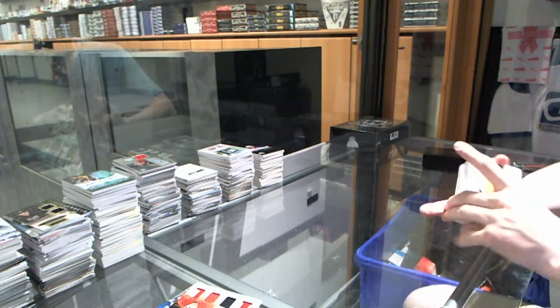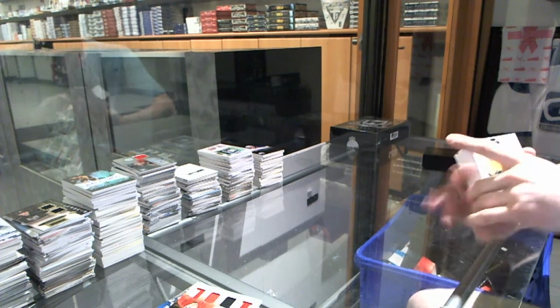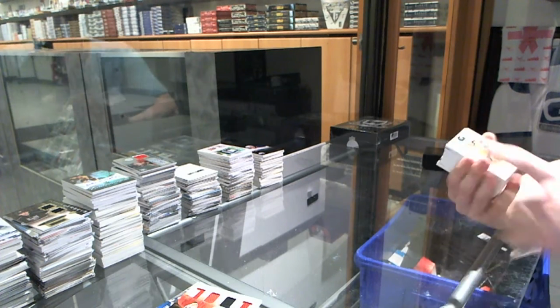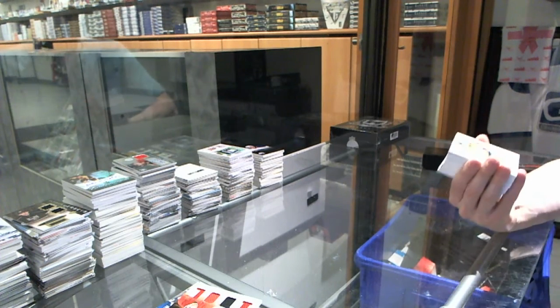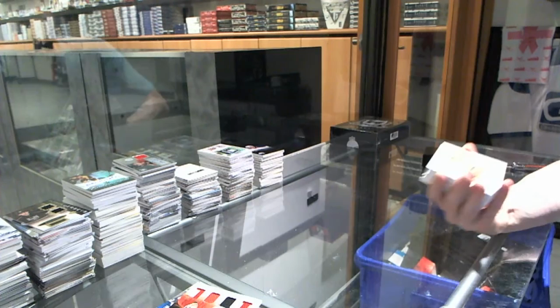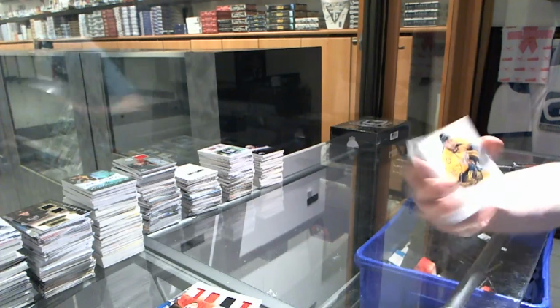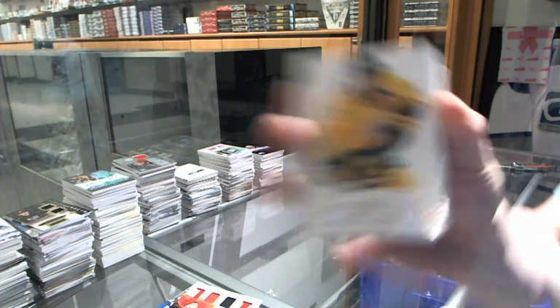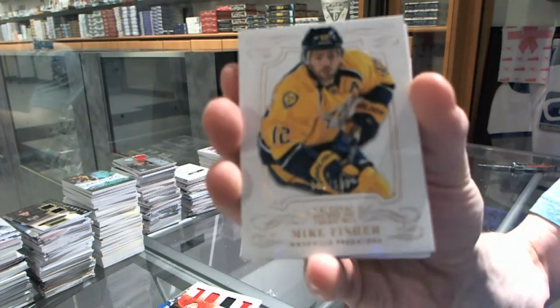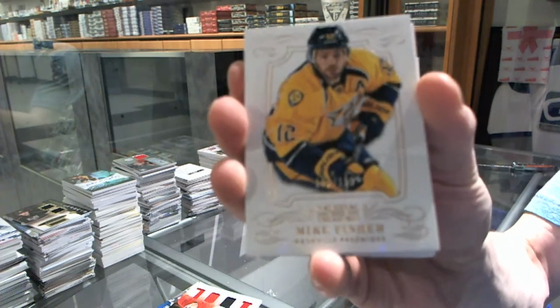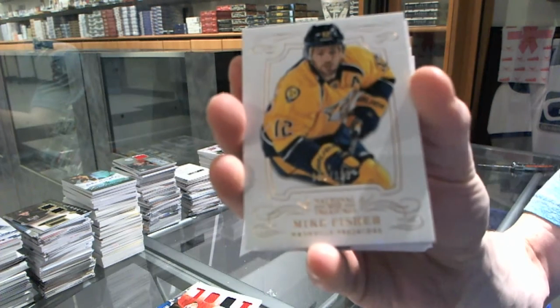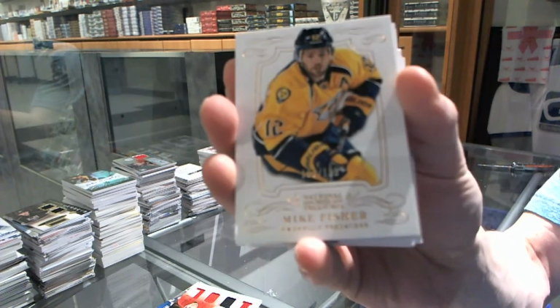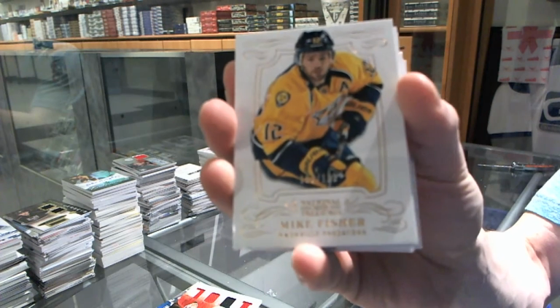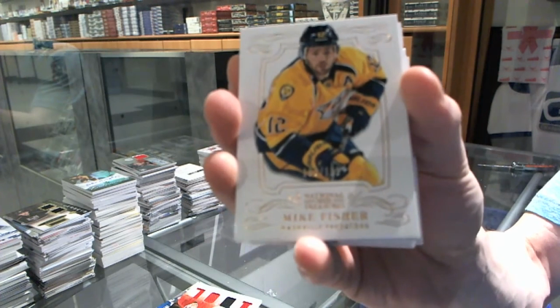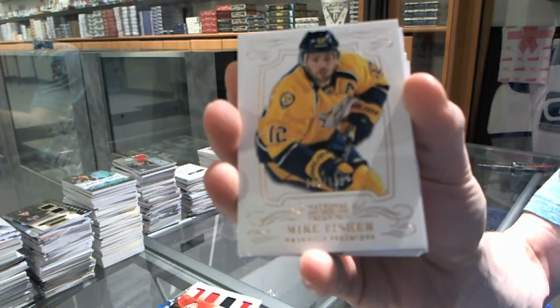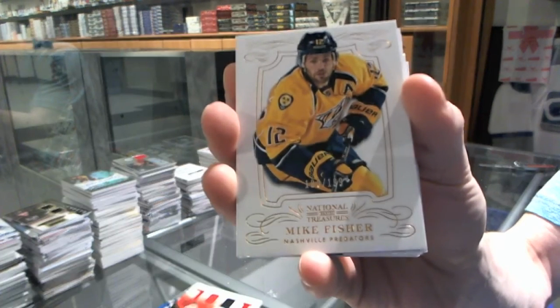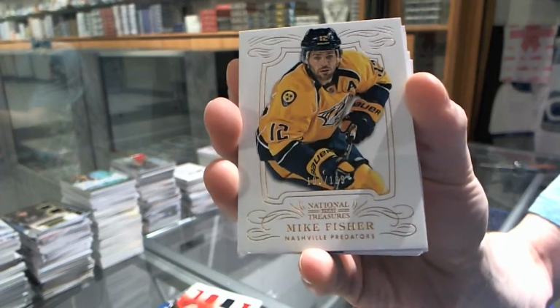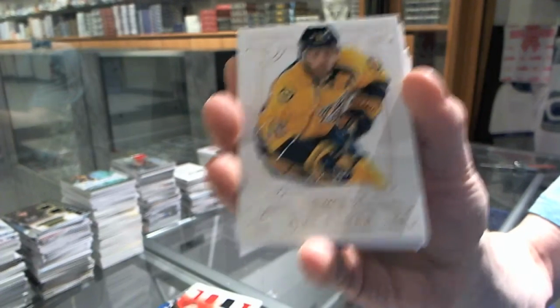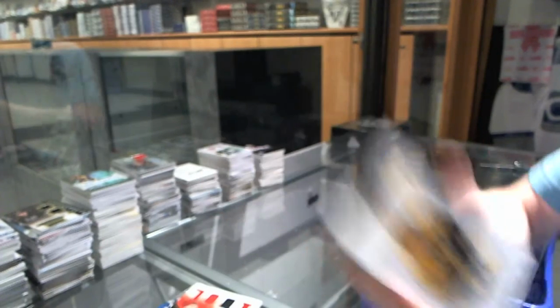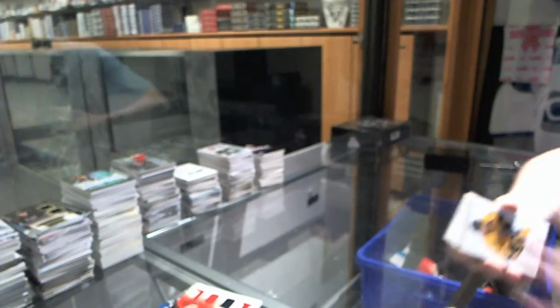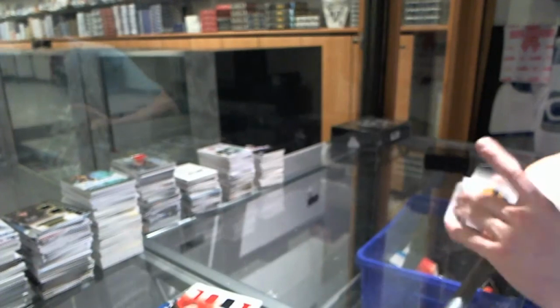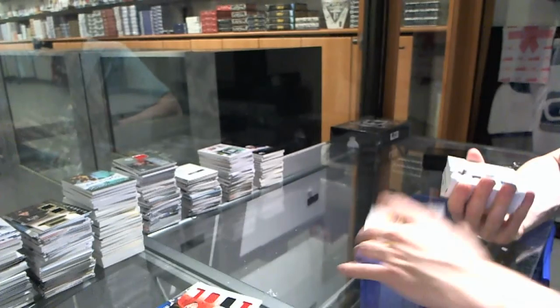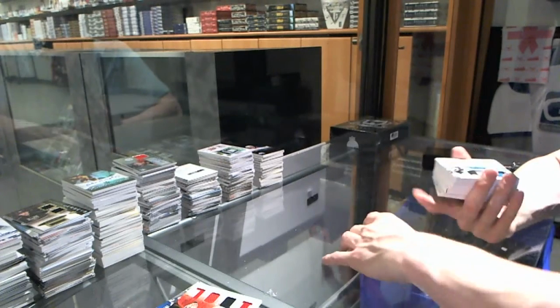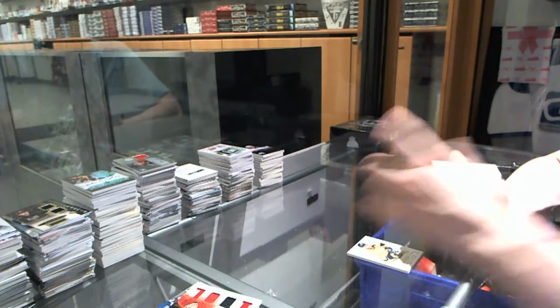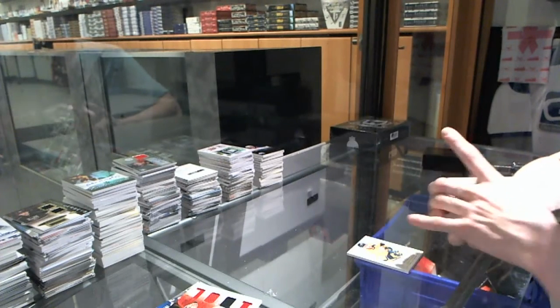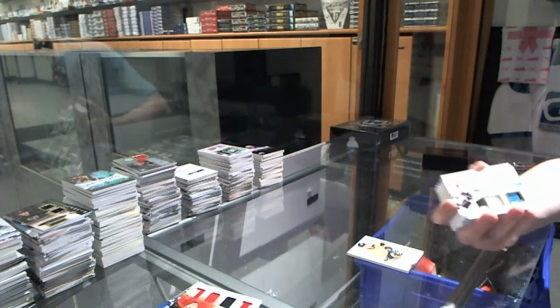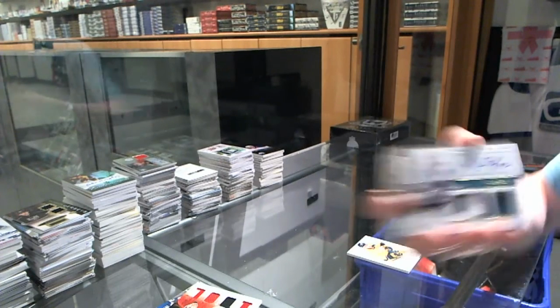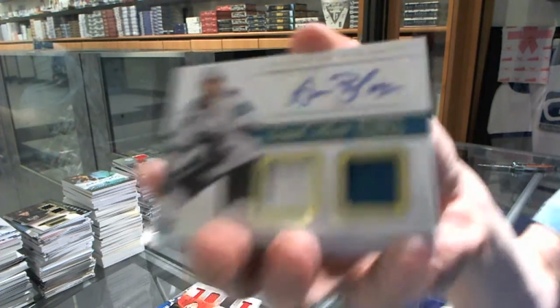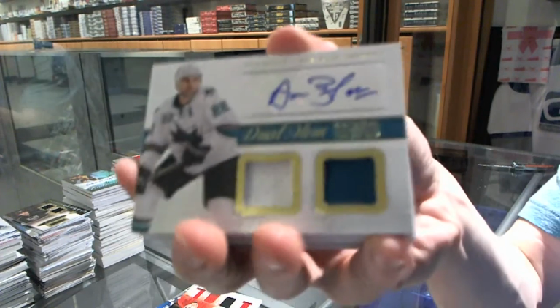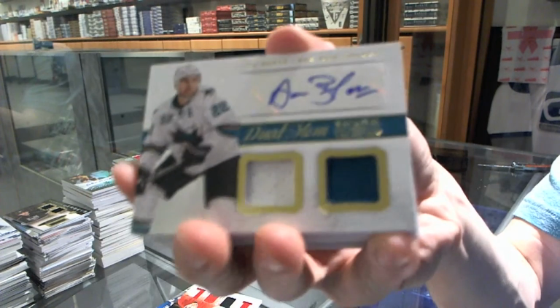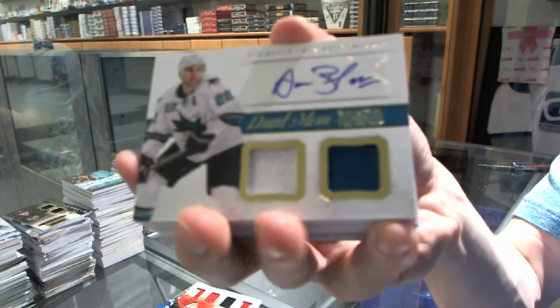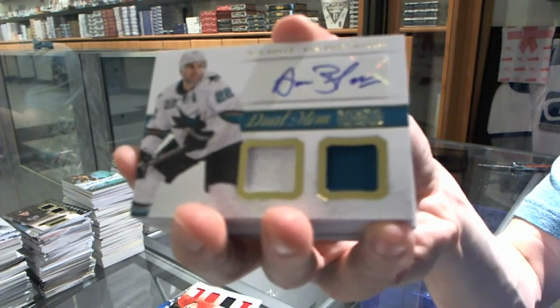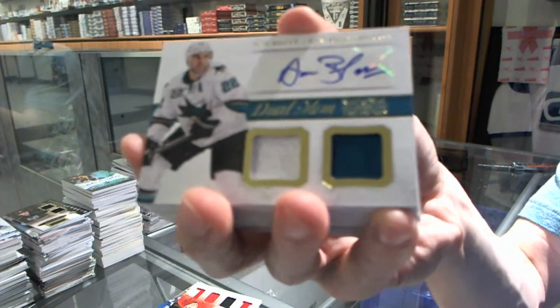Base card numbered to 199 for the Nashville Predators, Mike Fisher. We've got a dual jersey and autograph for the San Jose Sharks, Dan Boyle.